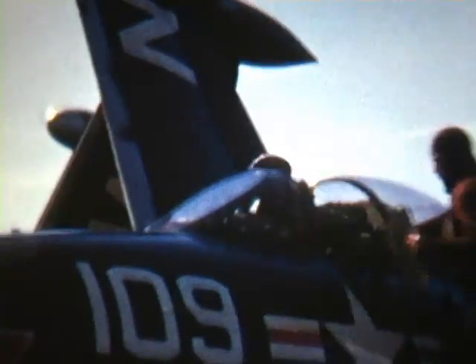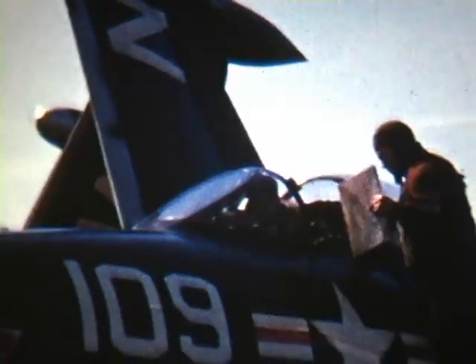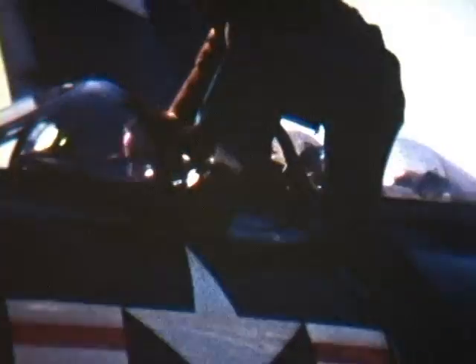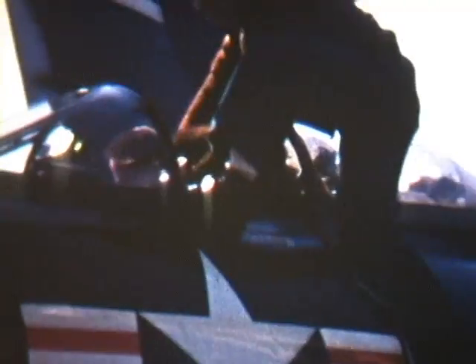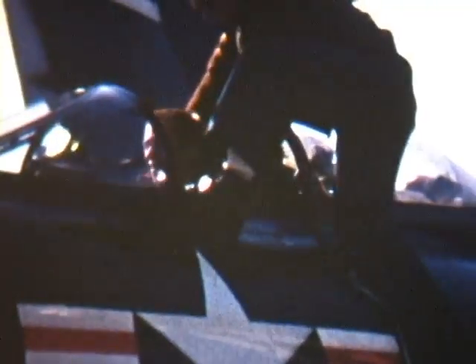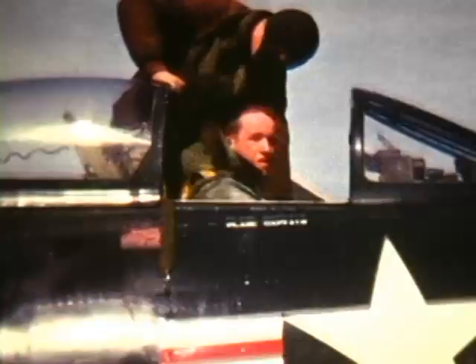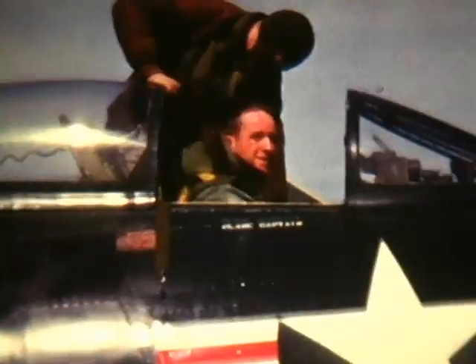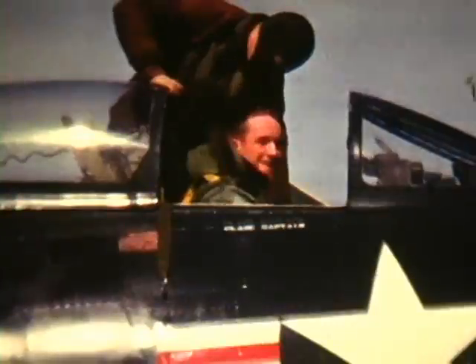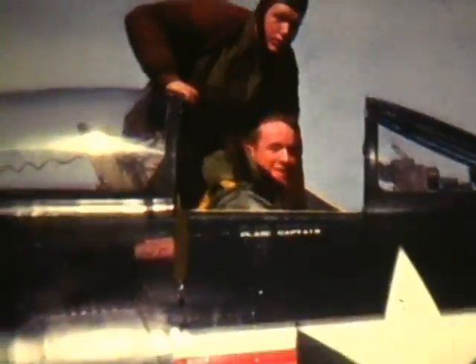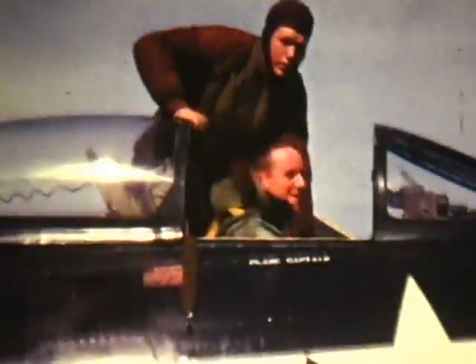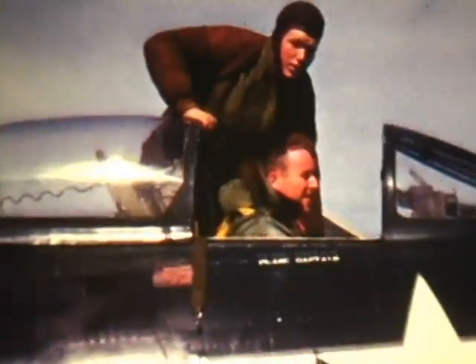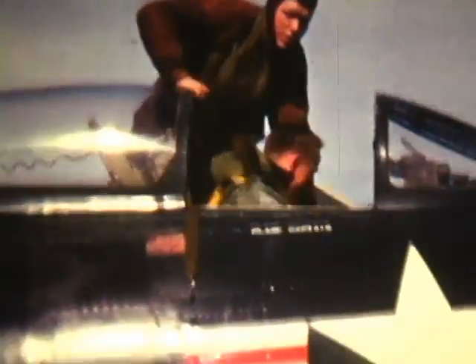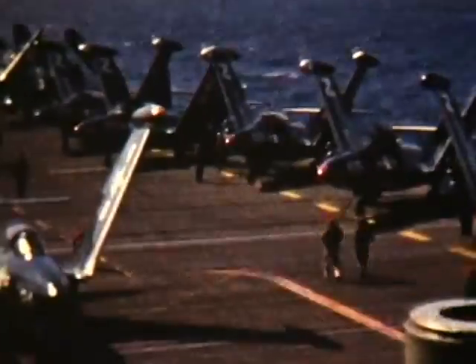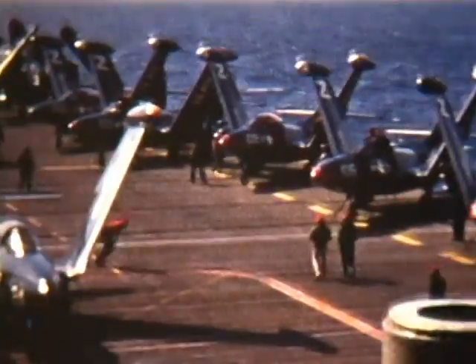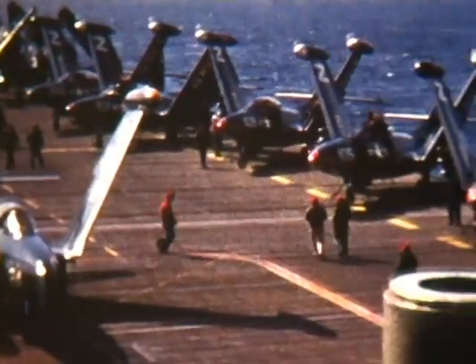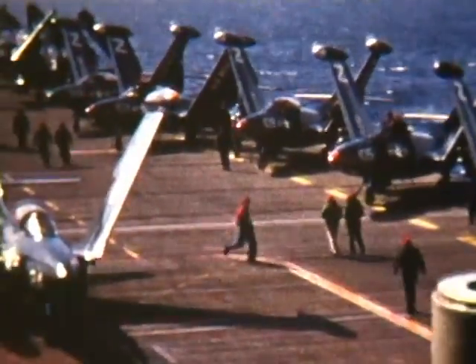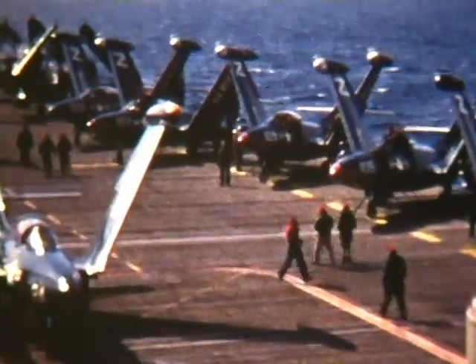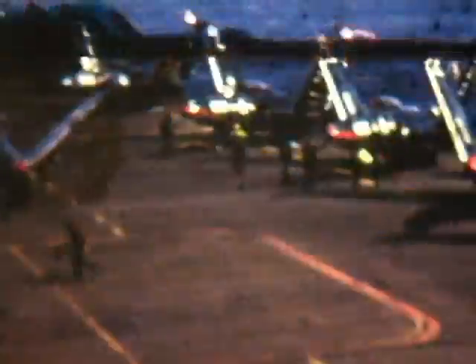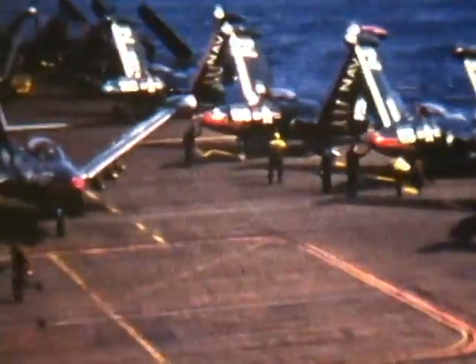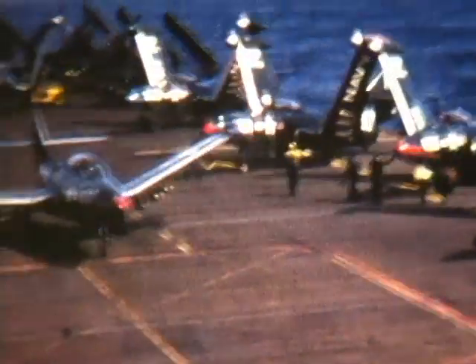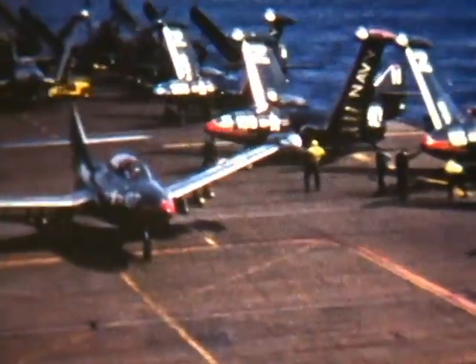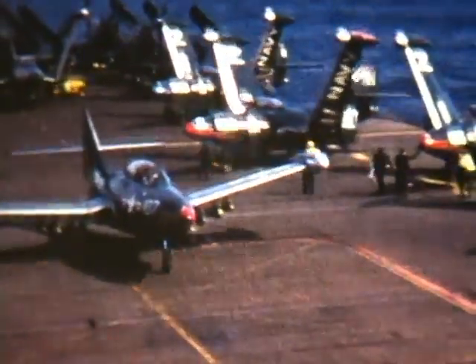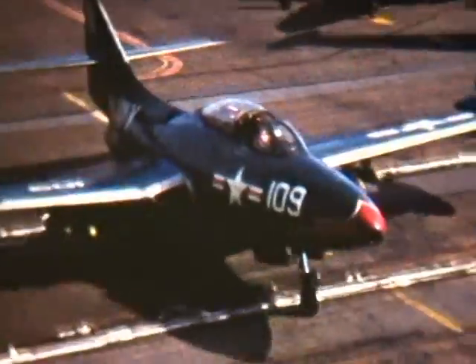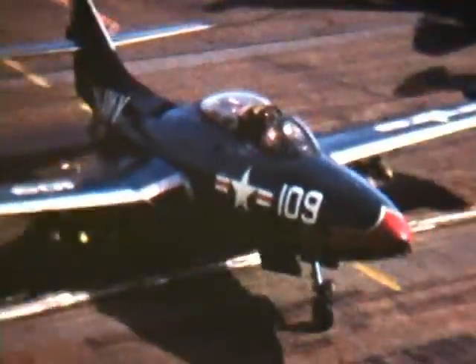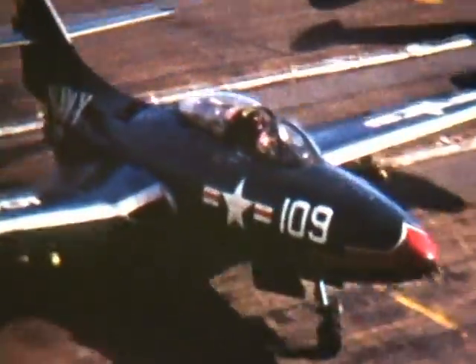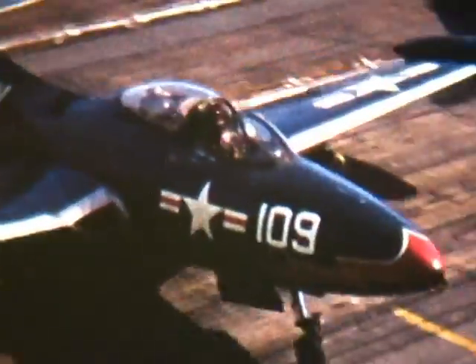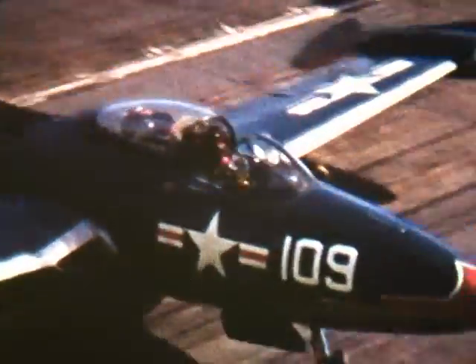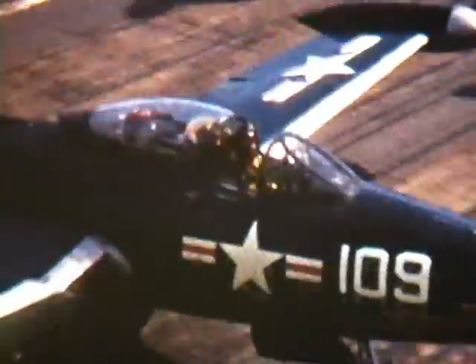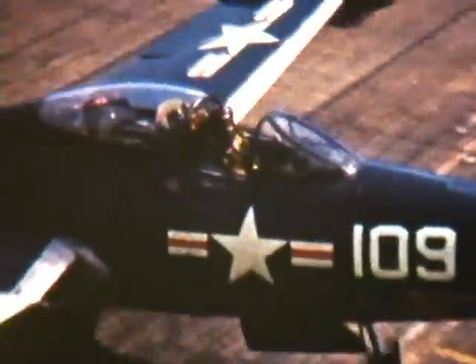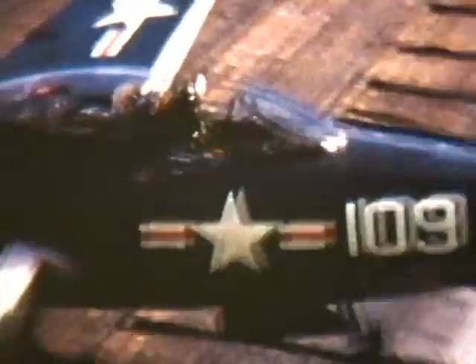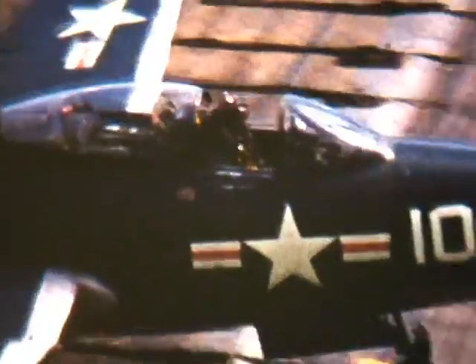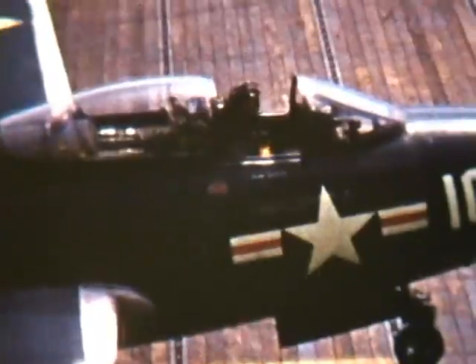The plane captain is assisting me while getting into the cockpit. He hands me the maps, the target photos, and helps adjust the shoulder straps. On these two planes taxiing out, observe the bombs underneath the wings.